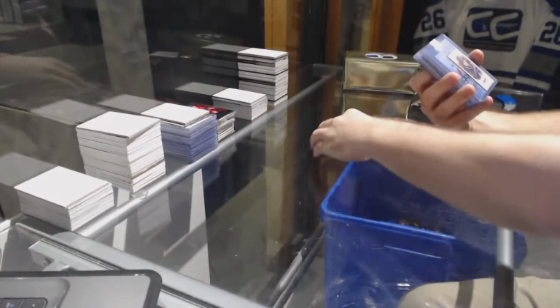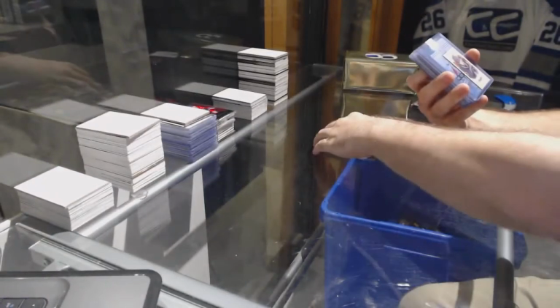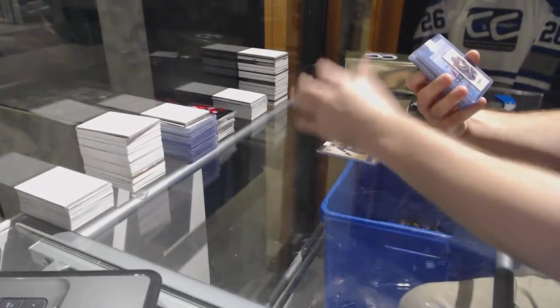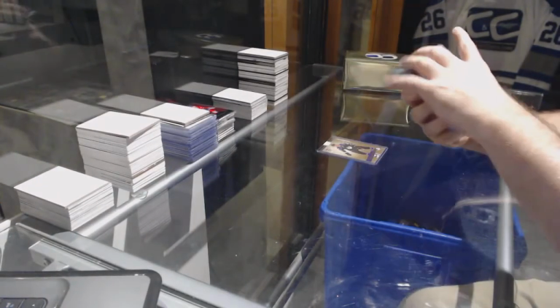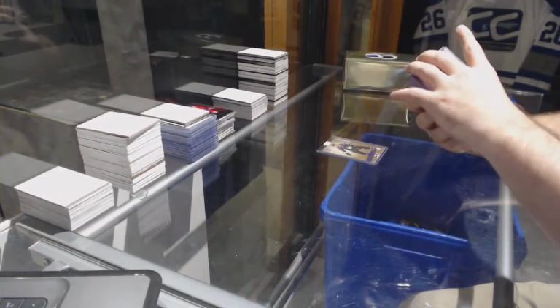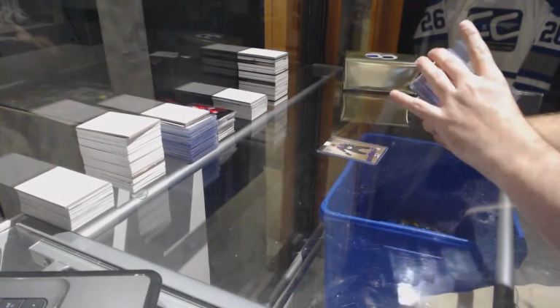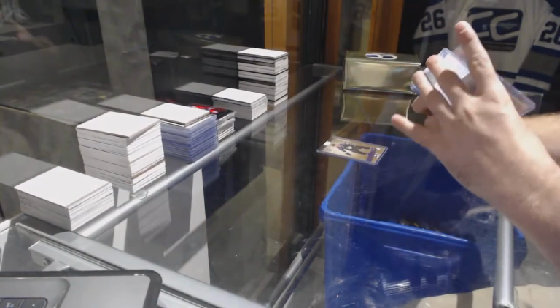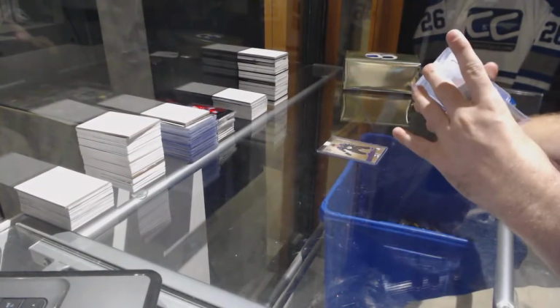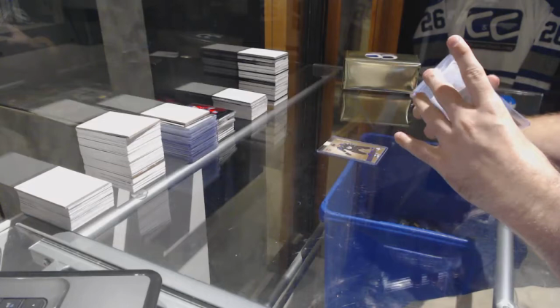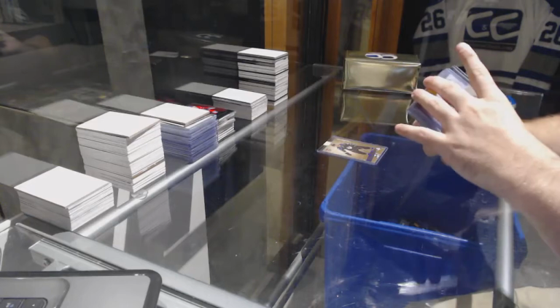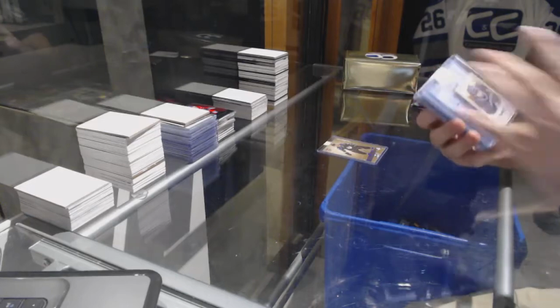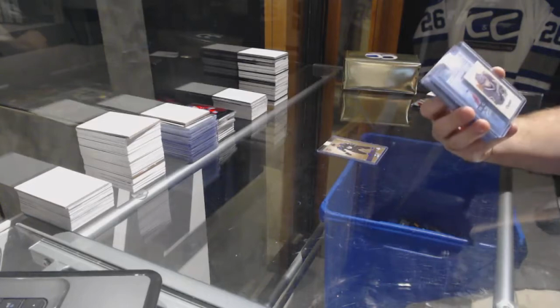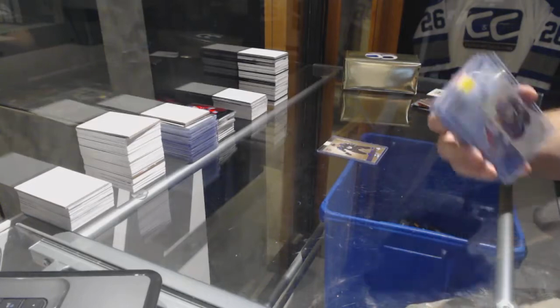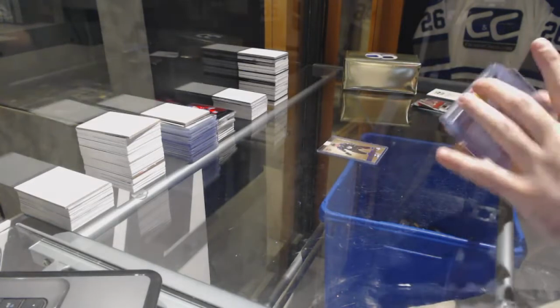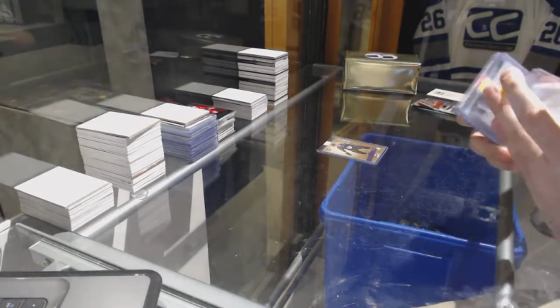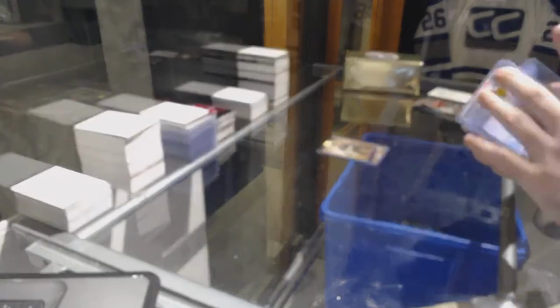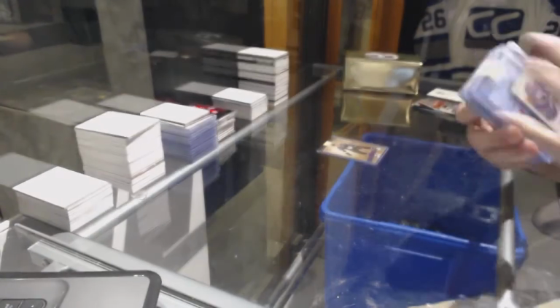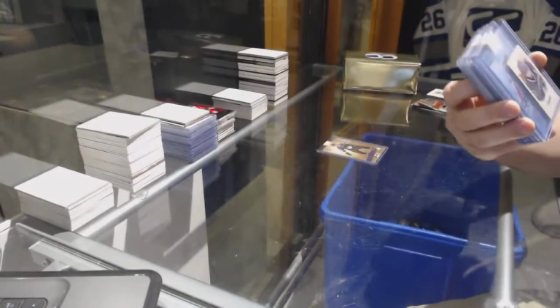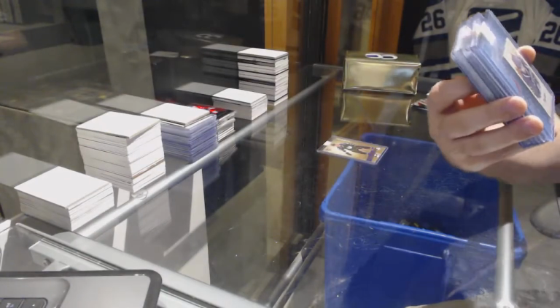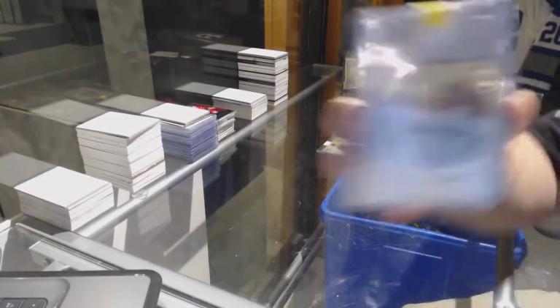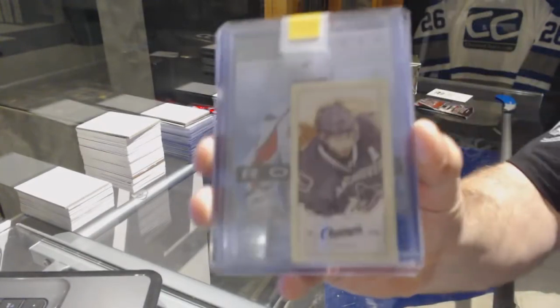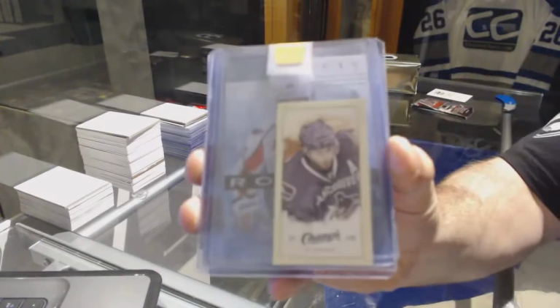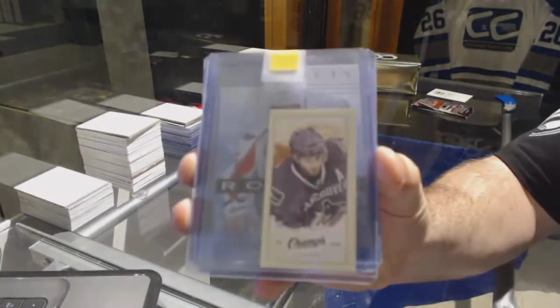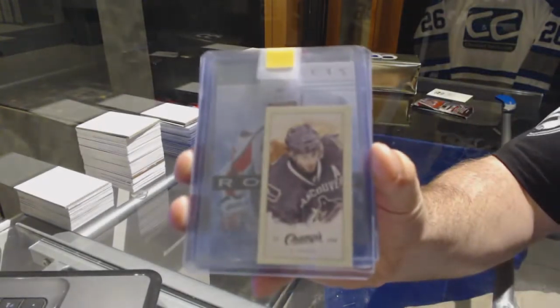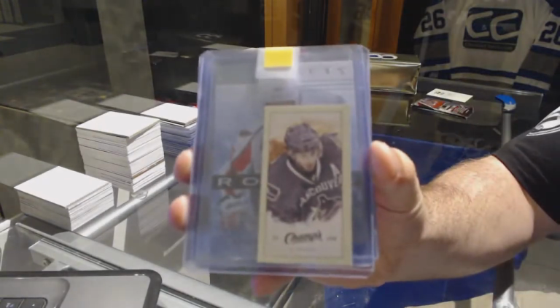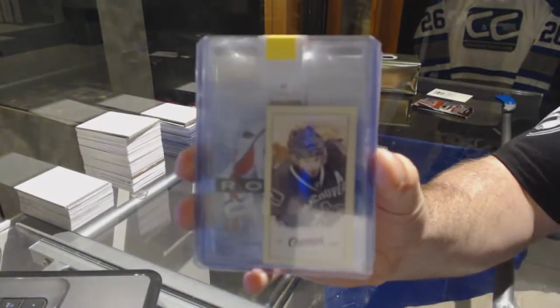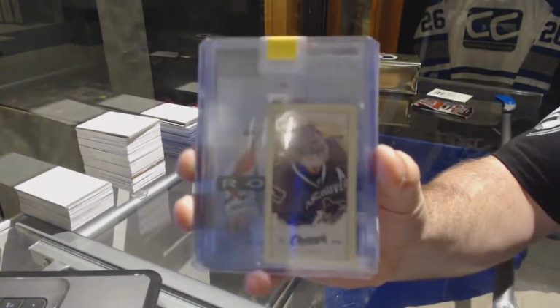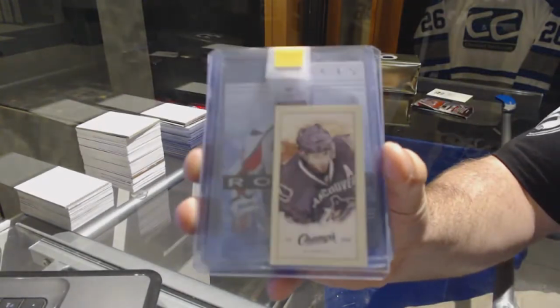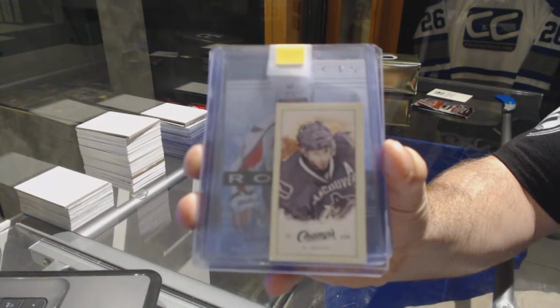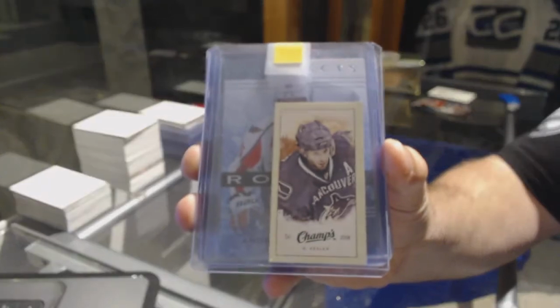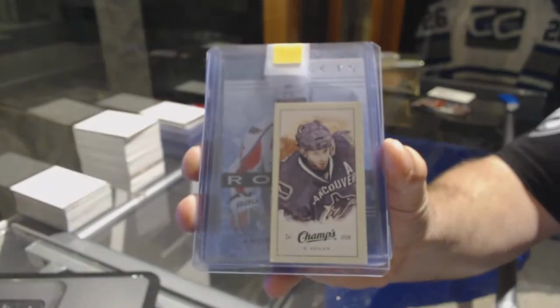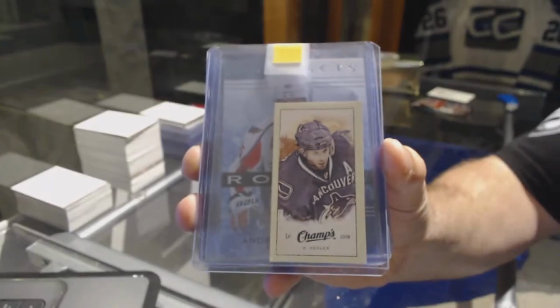For the Vancouver Canucks, a colored back from Champs of Kessler — Ryan Kessler.